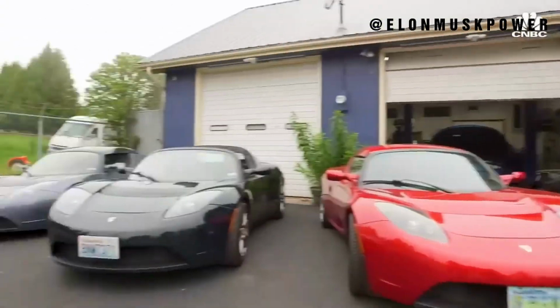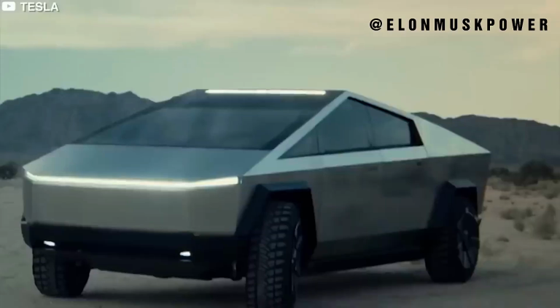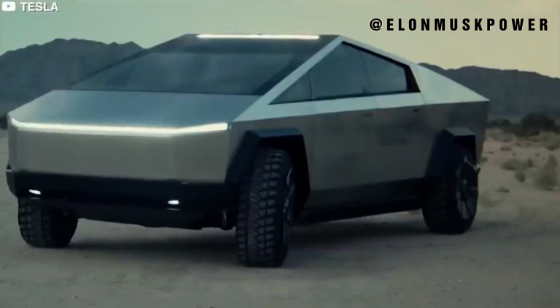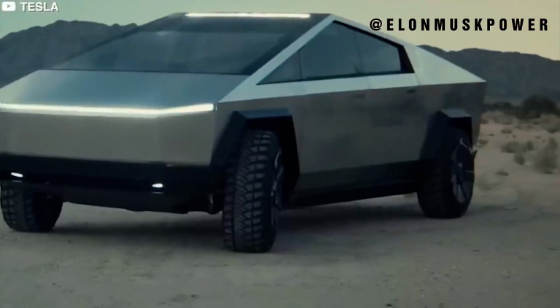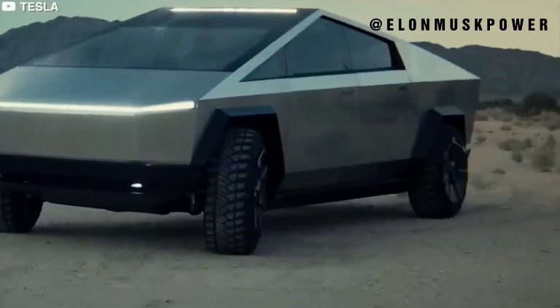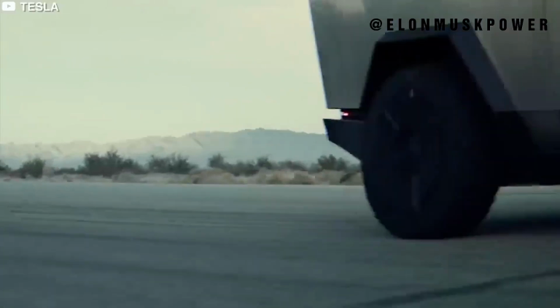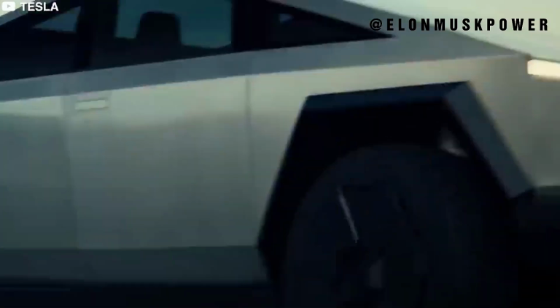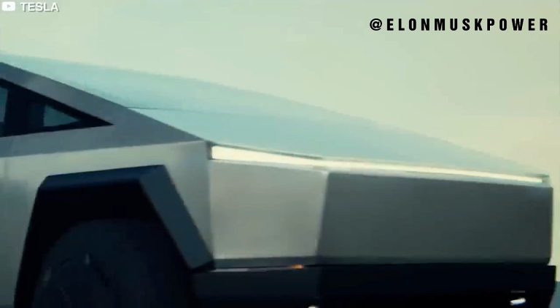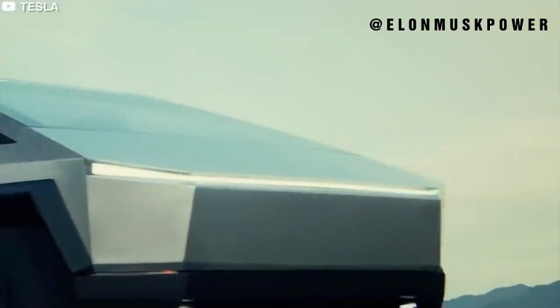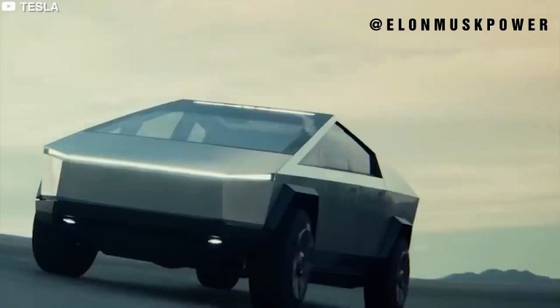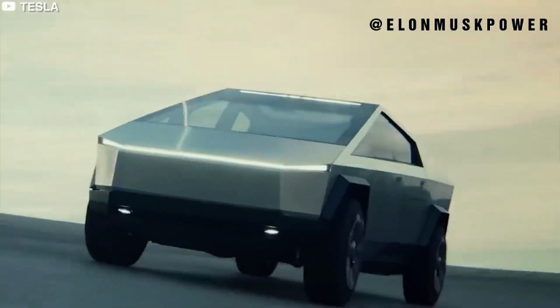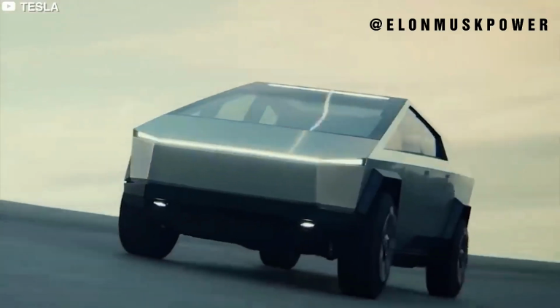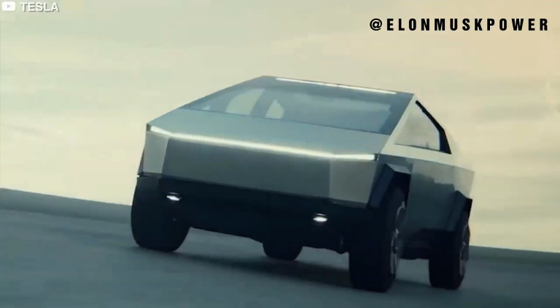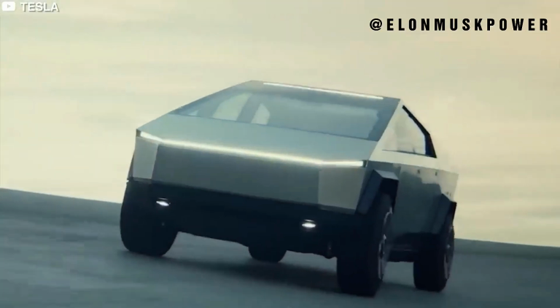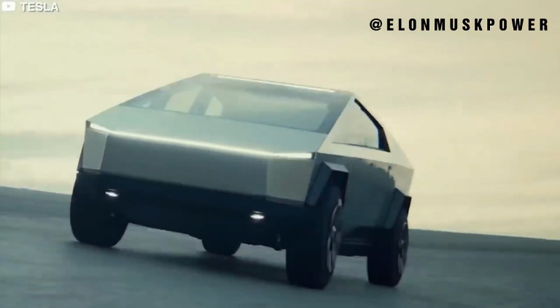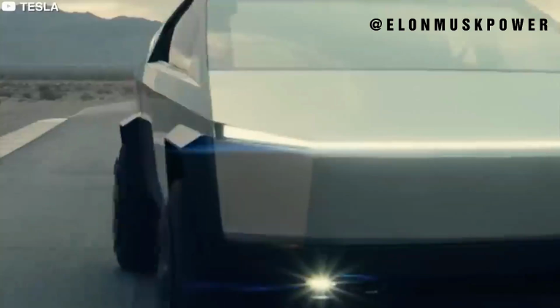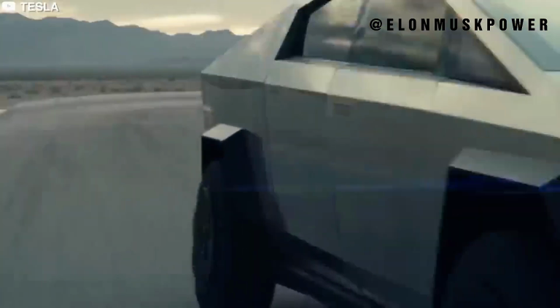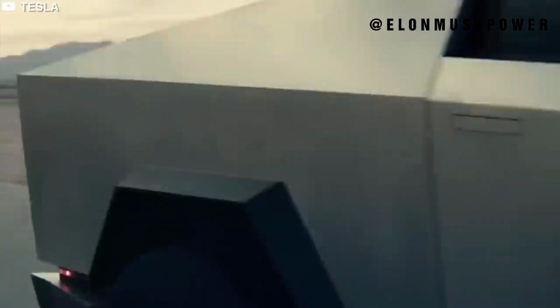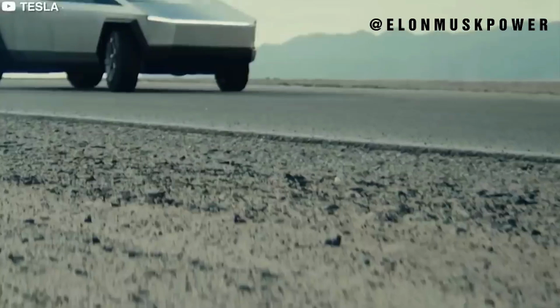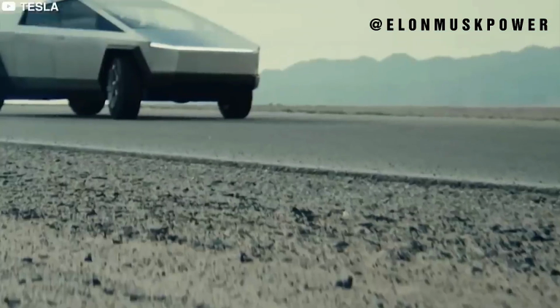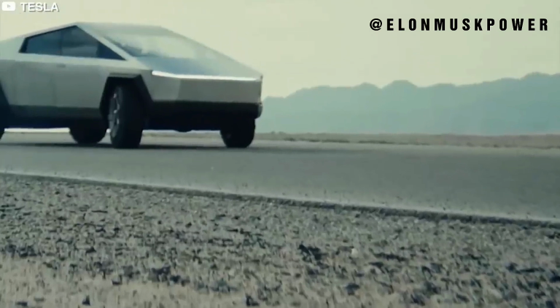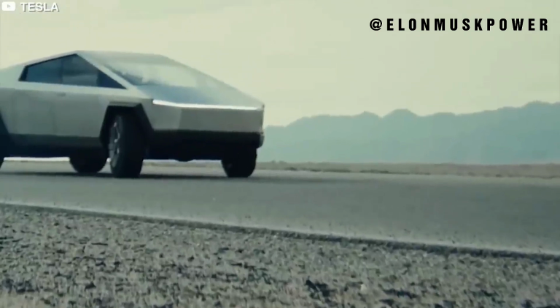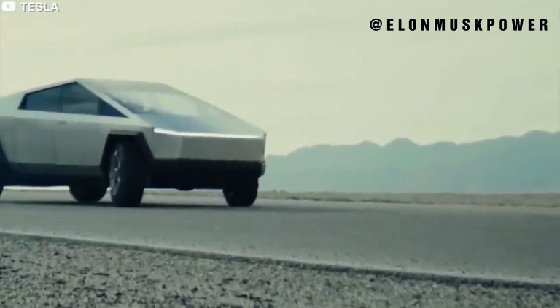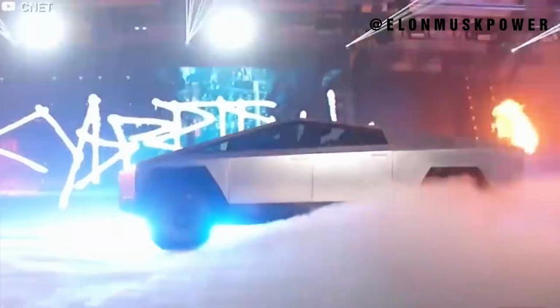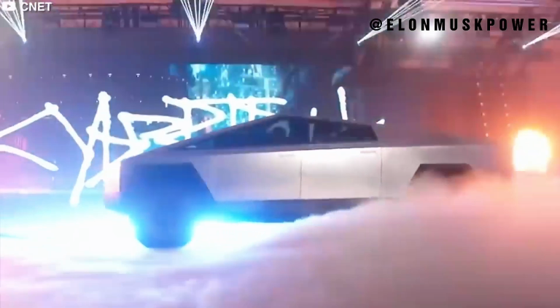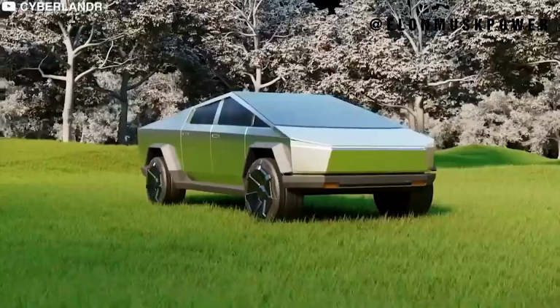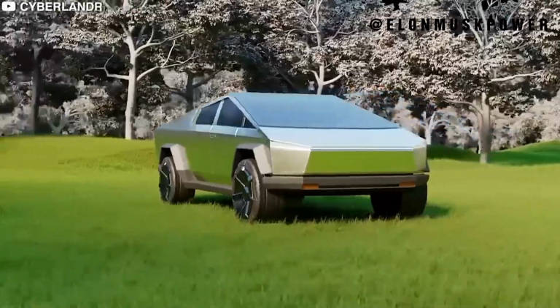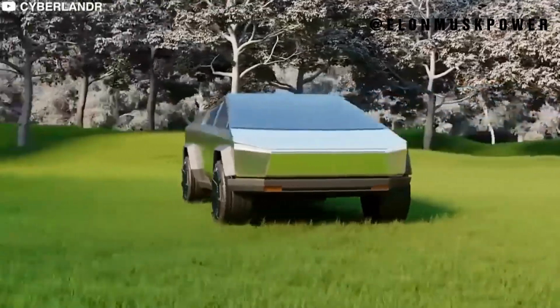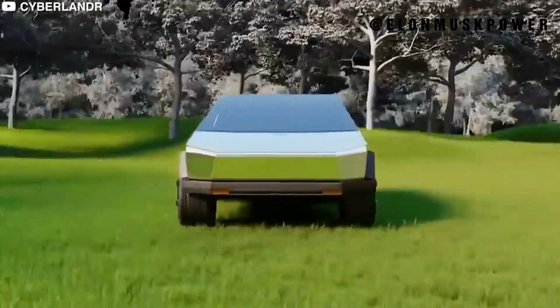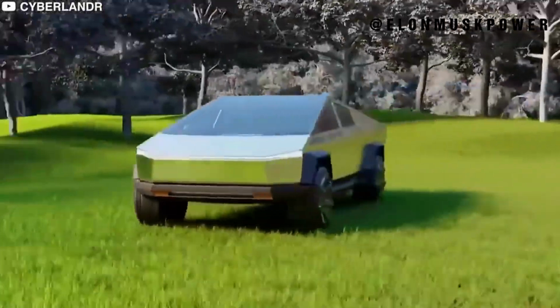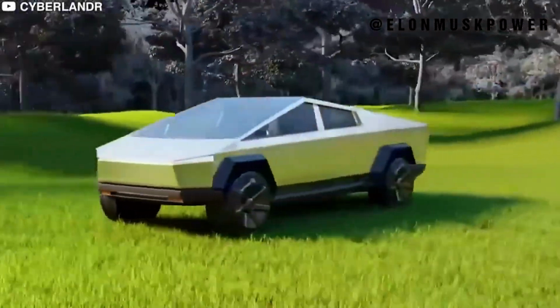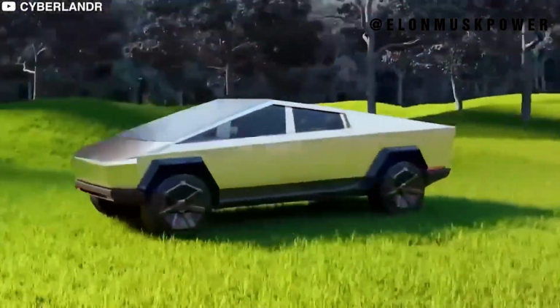If you're as excited about the Cybertruck as we are, remember to like, share, and subscribe for more content that delves into the heart of technological innovation. Your support fuels our passion for exploring the cutting edge of technology.